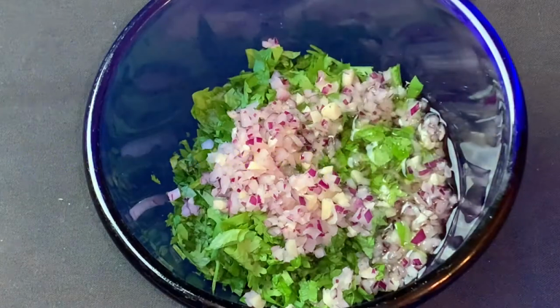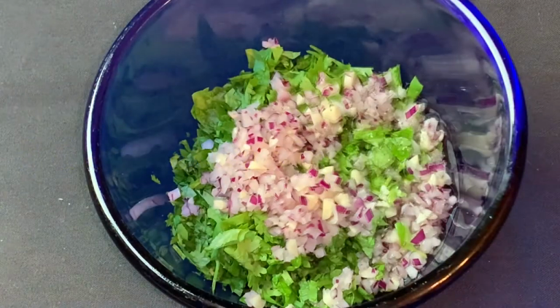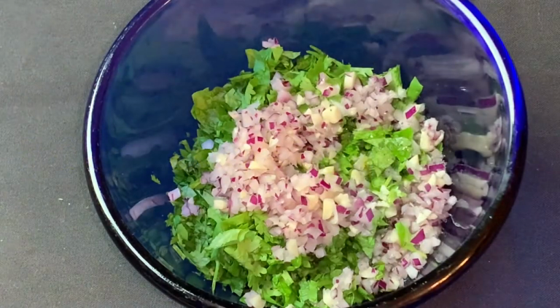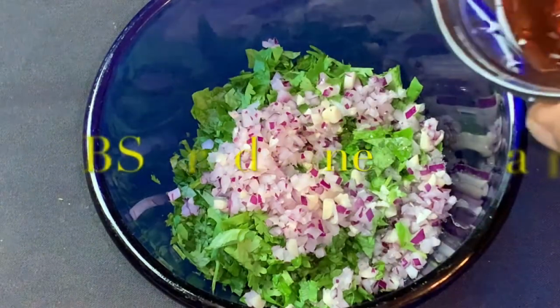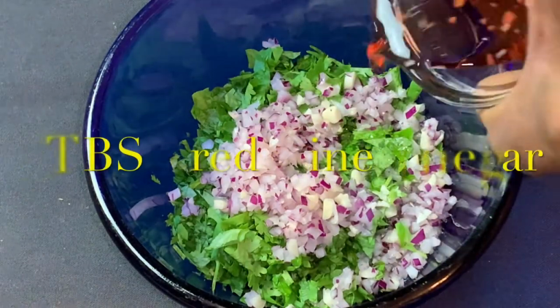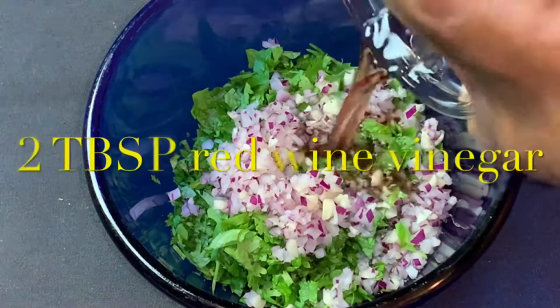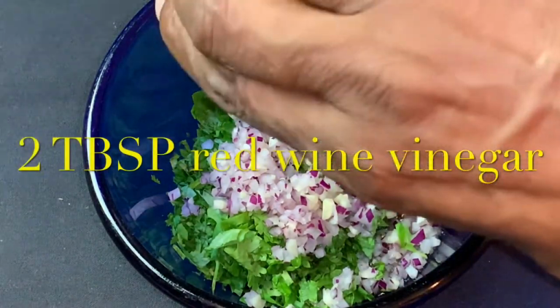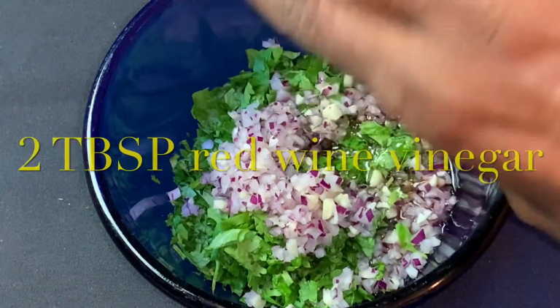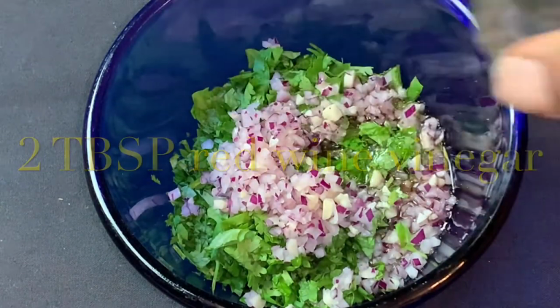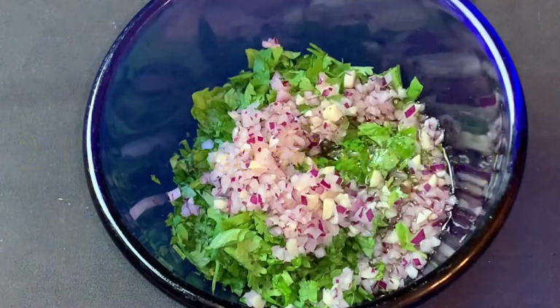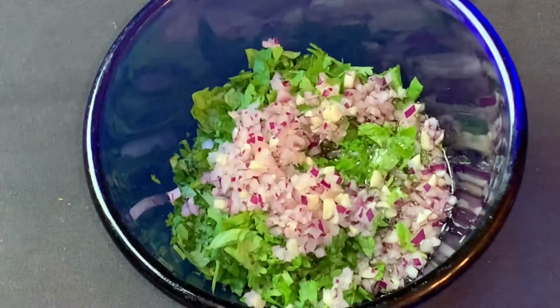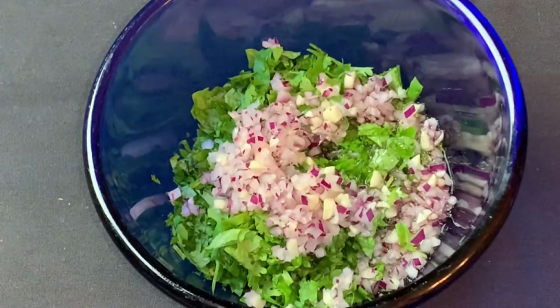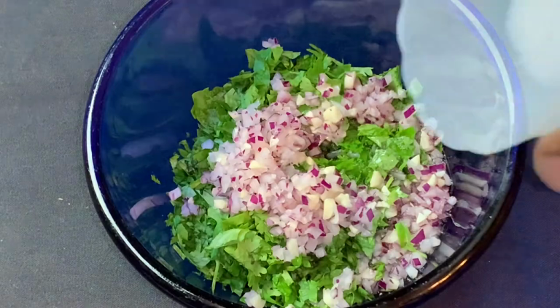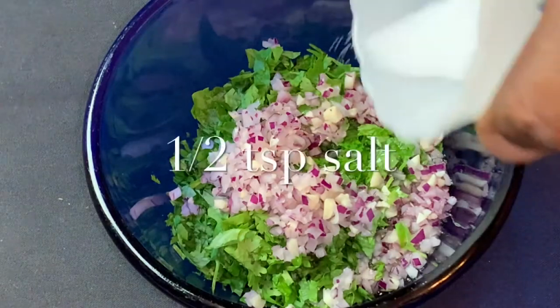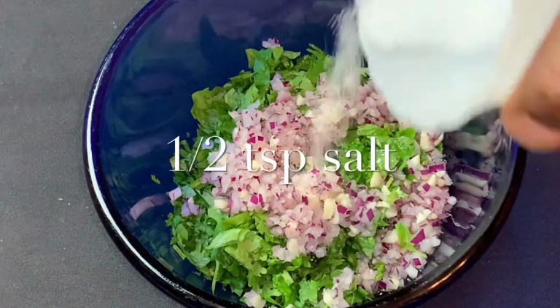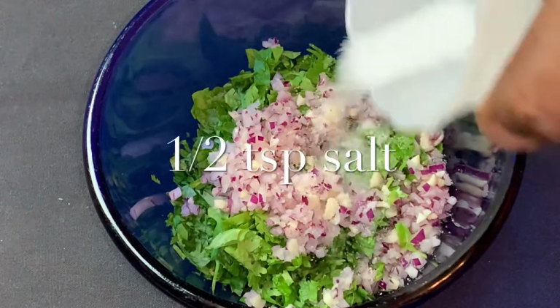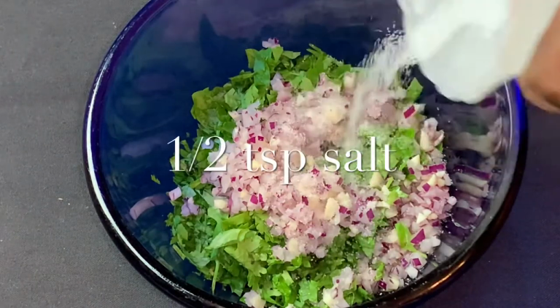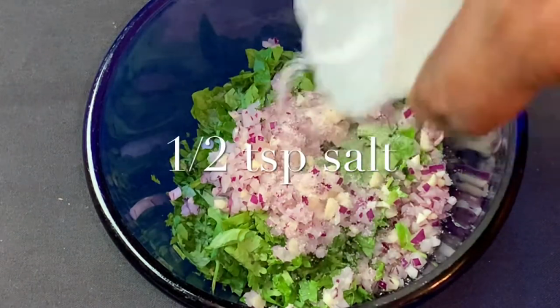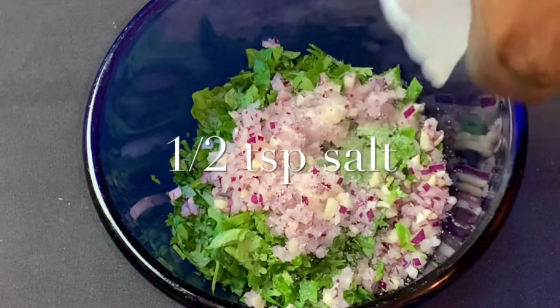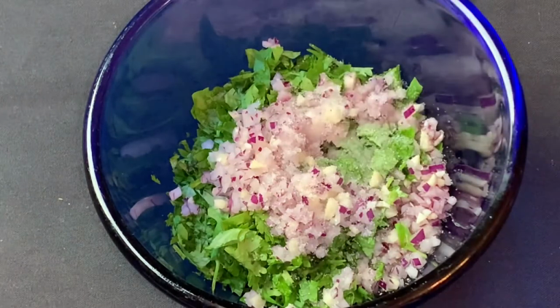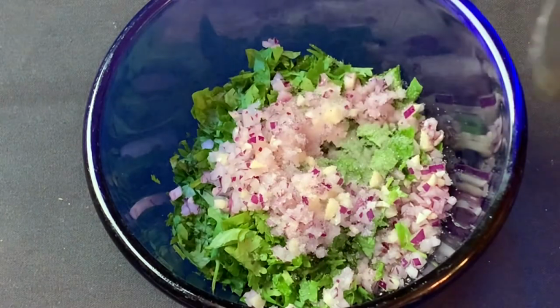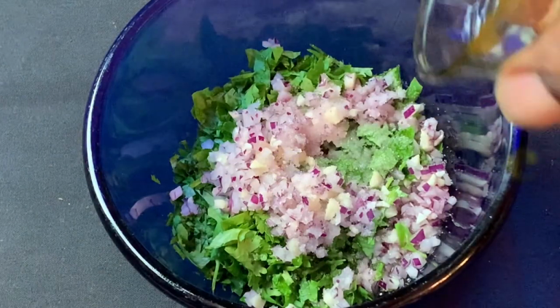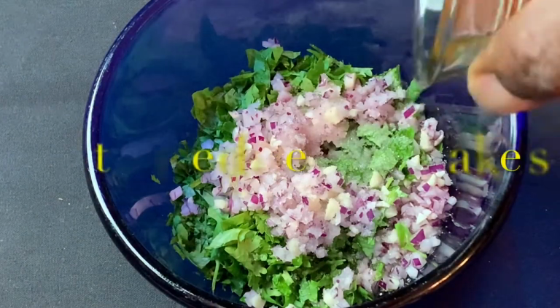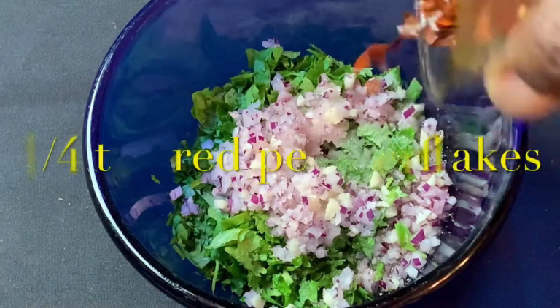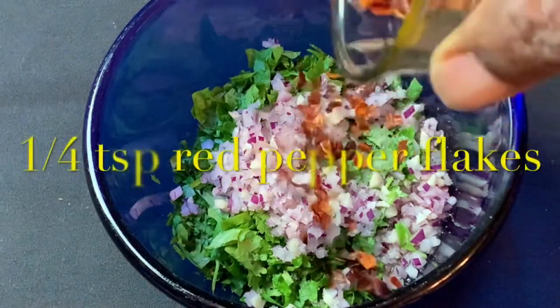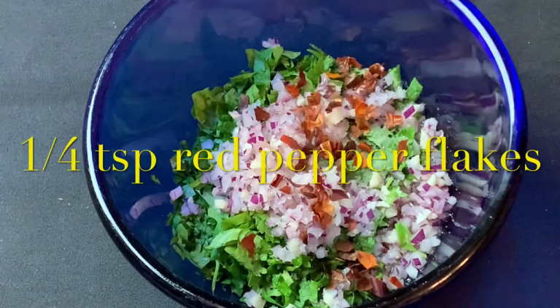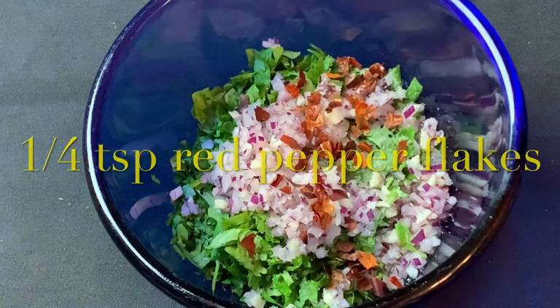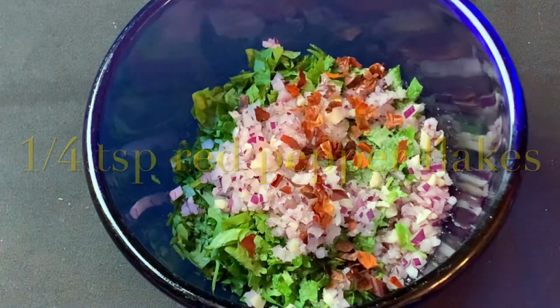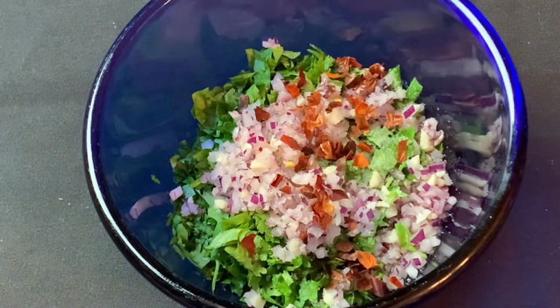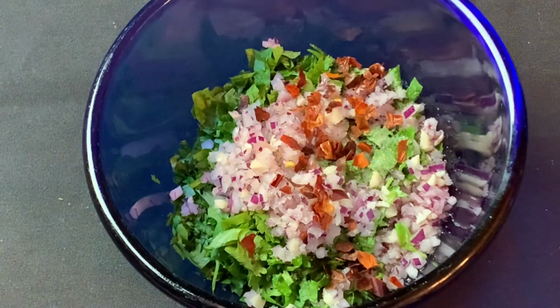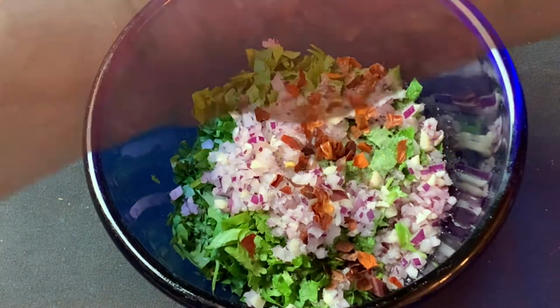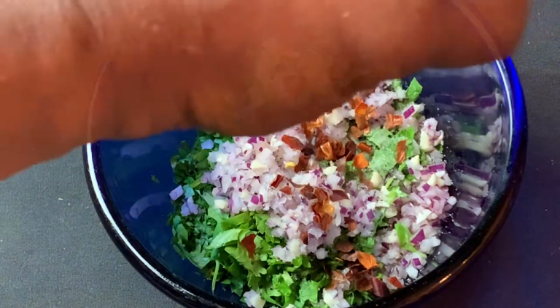To that I'm adding three-quarters of a cup of extra virgin olive oil, two tablespoons of red wine vinegar, a half teaspoon of salt, a quarter teaspoon of crushed red pepper flakes, and...